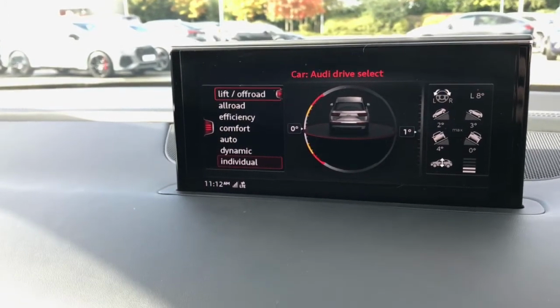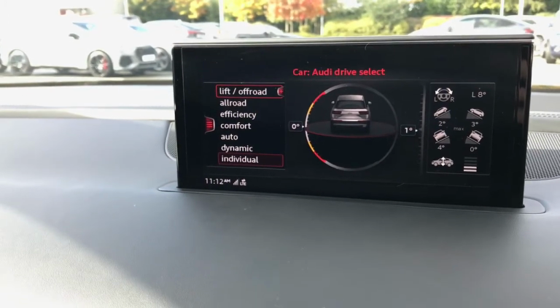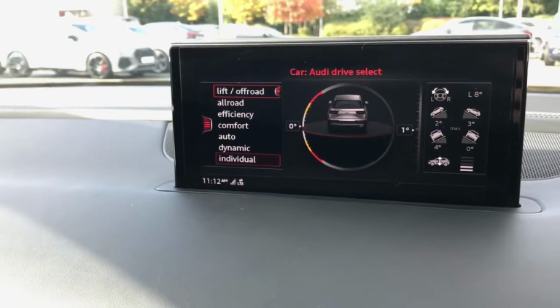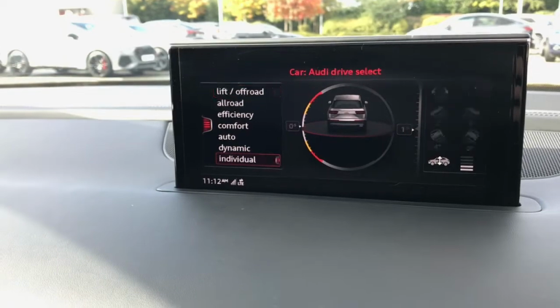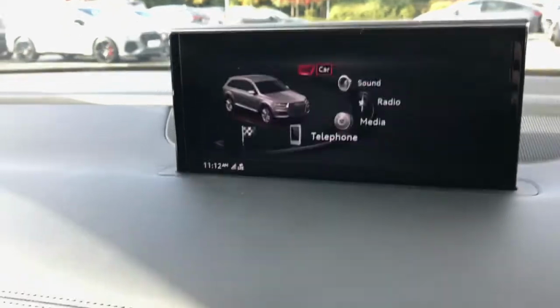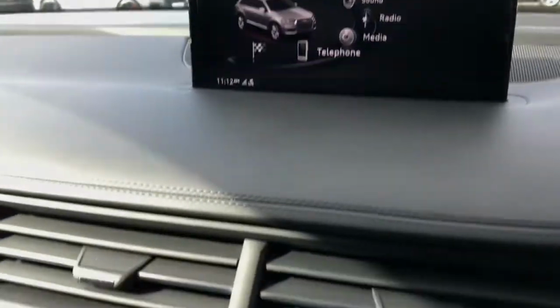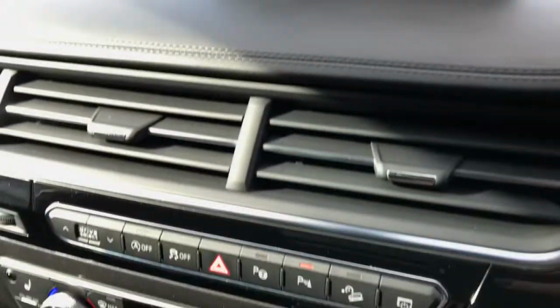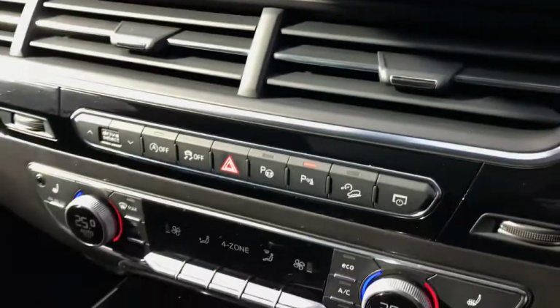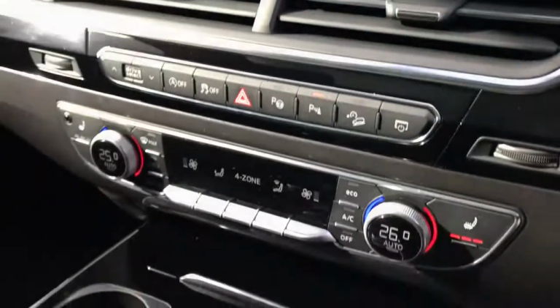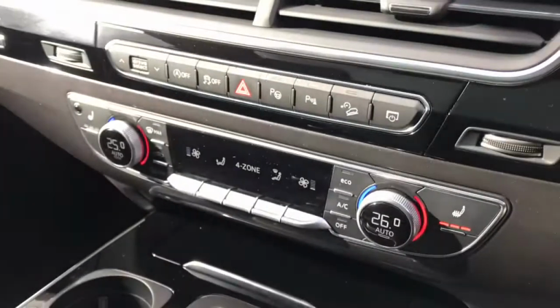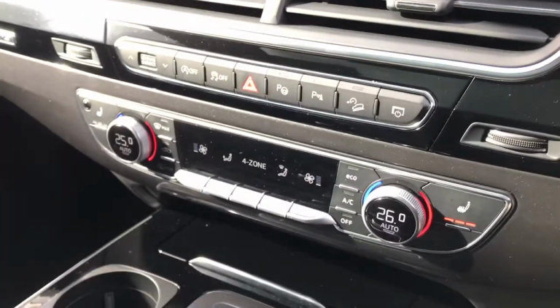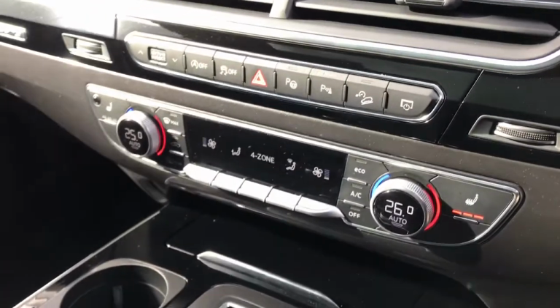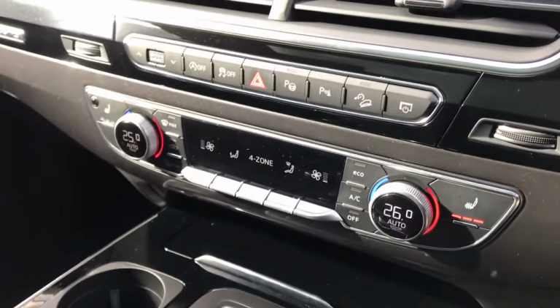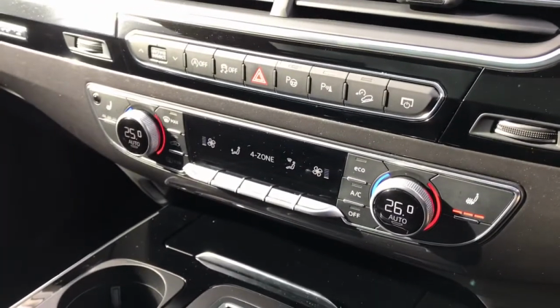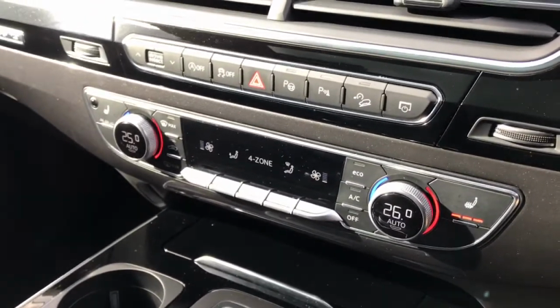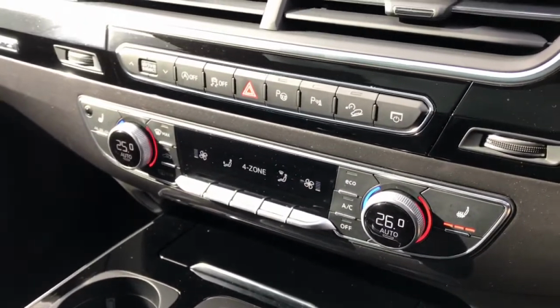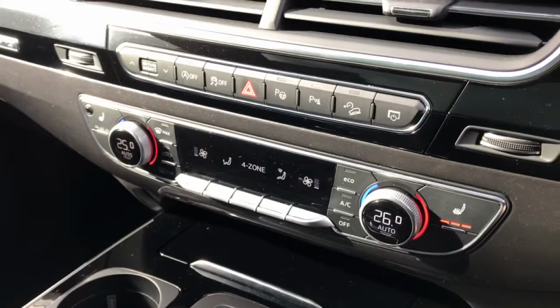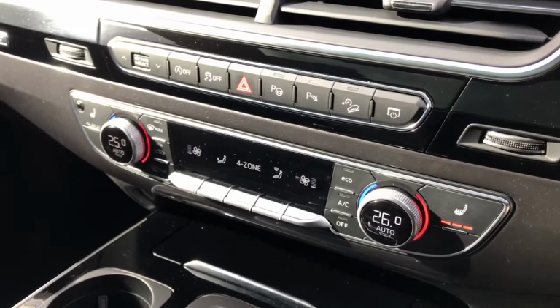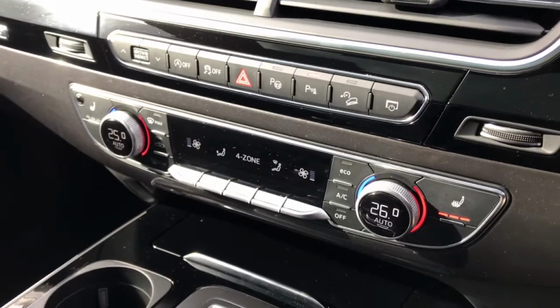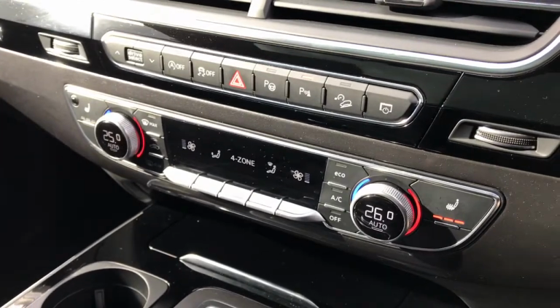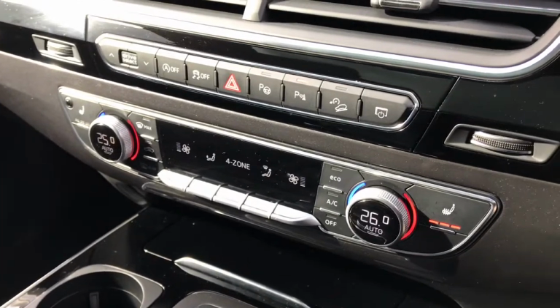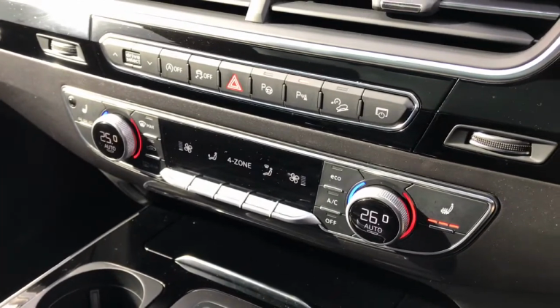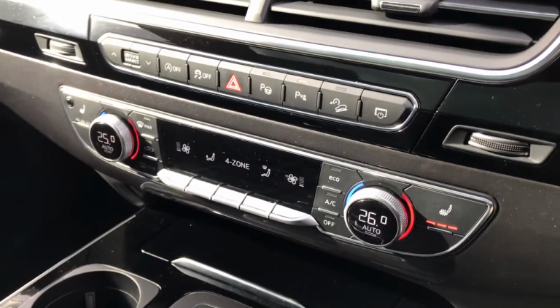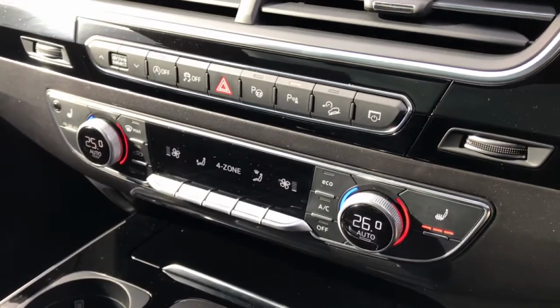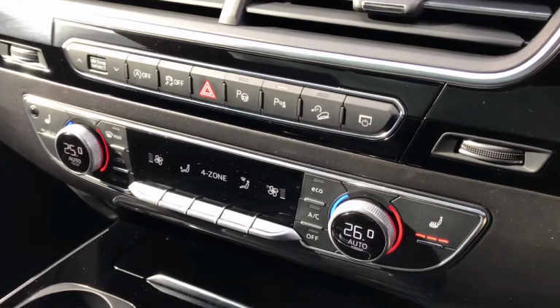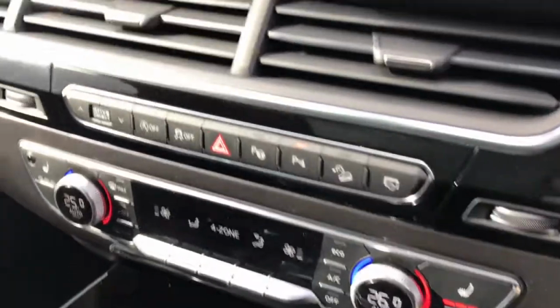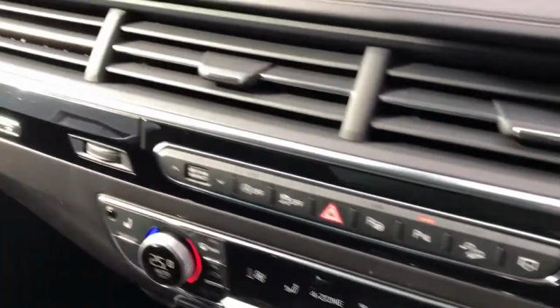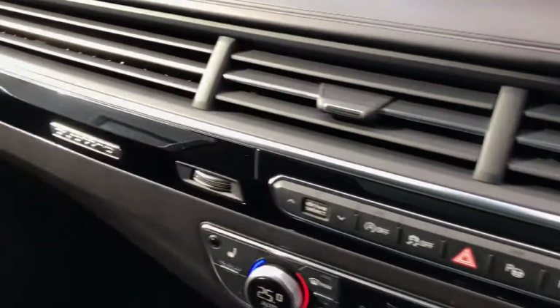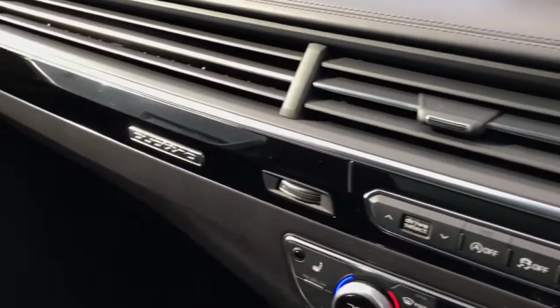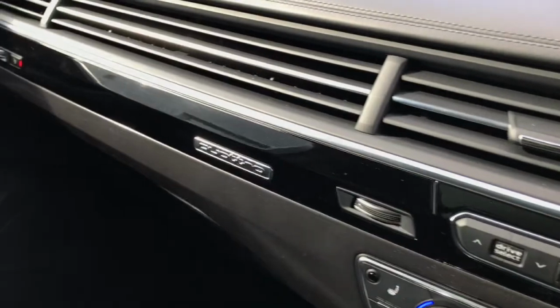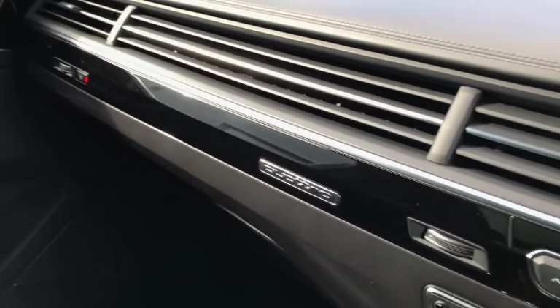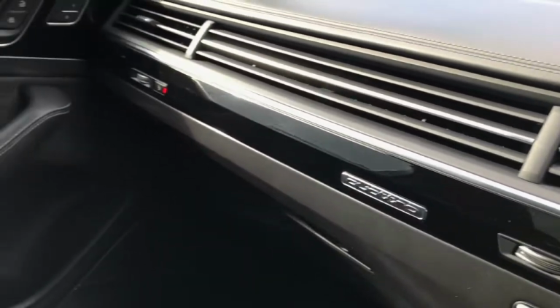This vehicle also features the dual zone deluxe climate control with front heated seats, and that's the four zone climate control, meaning the front passenger, rear passengers, and driver can all sit at different temperatures.